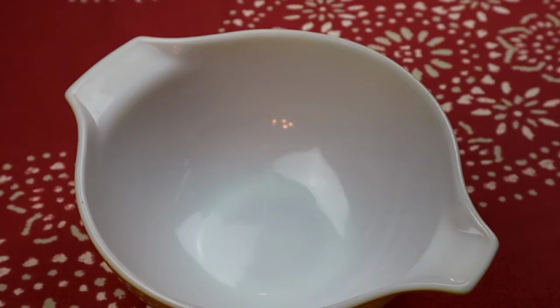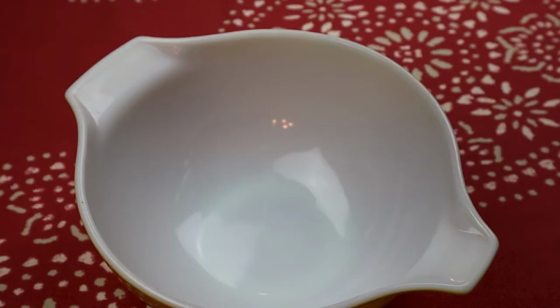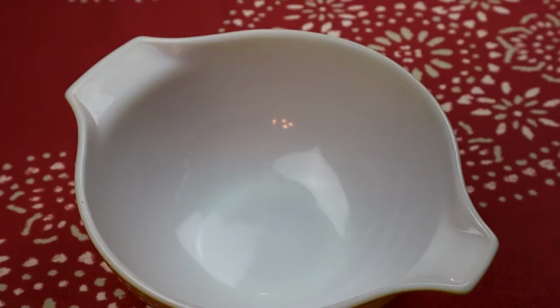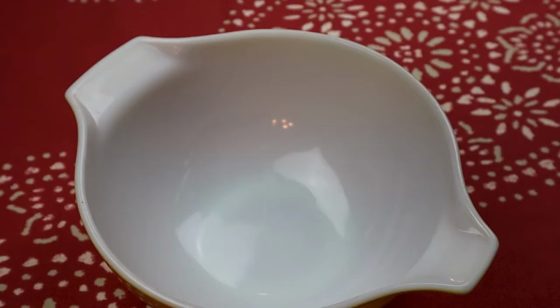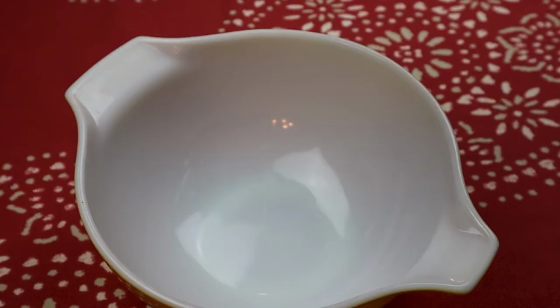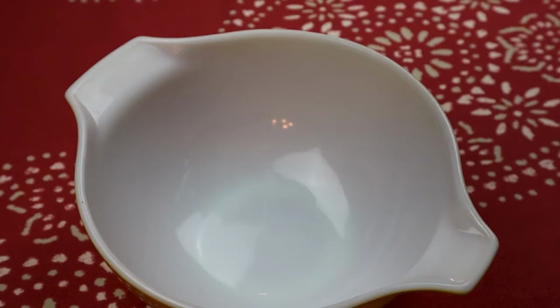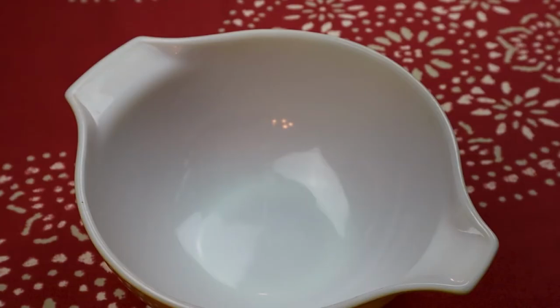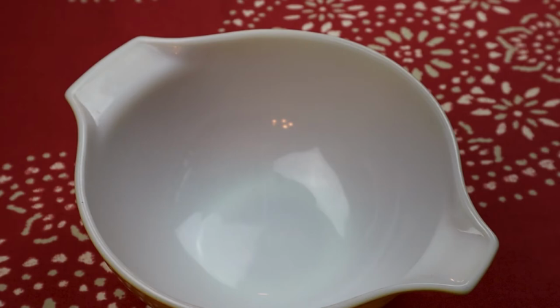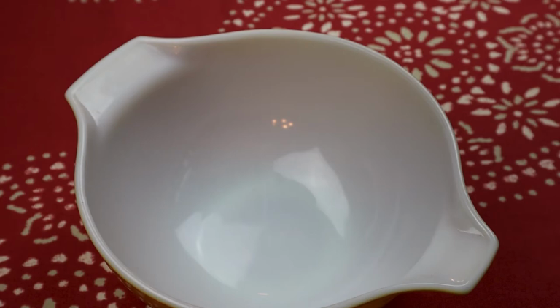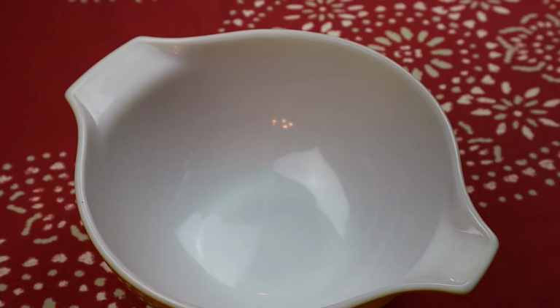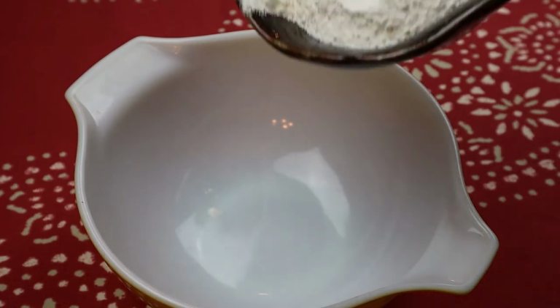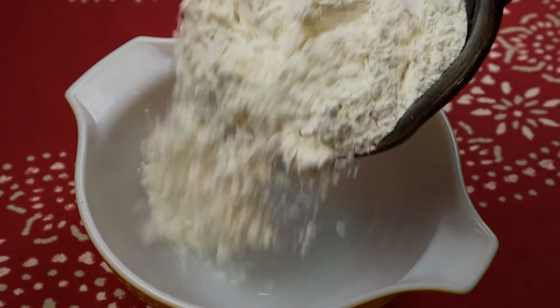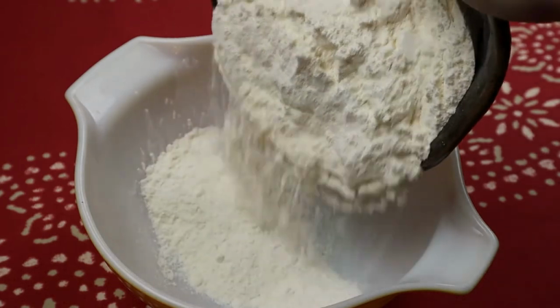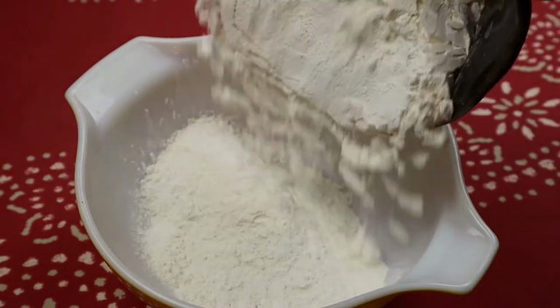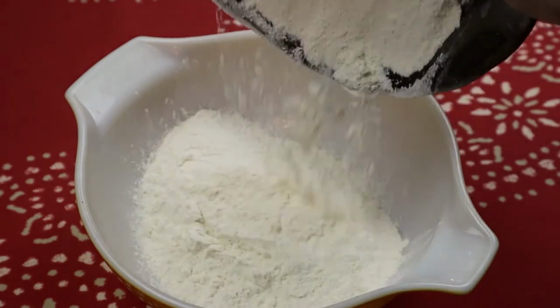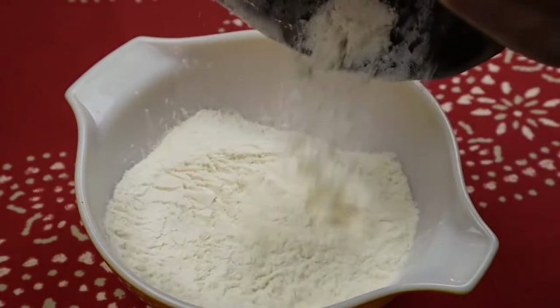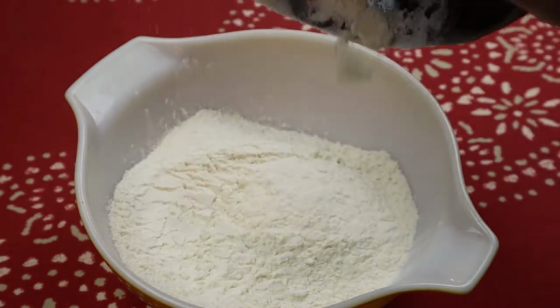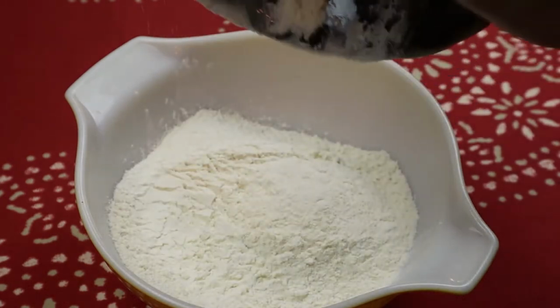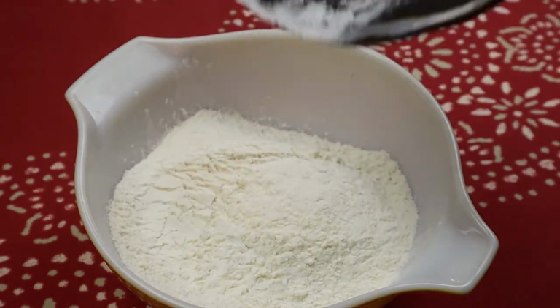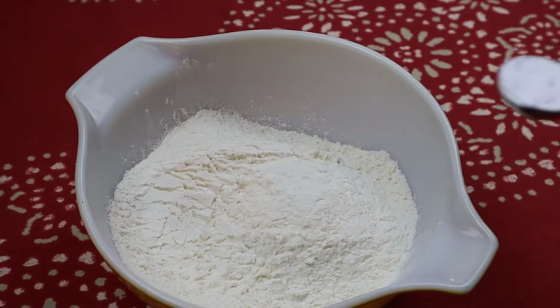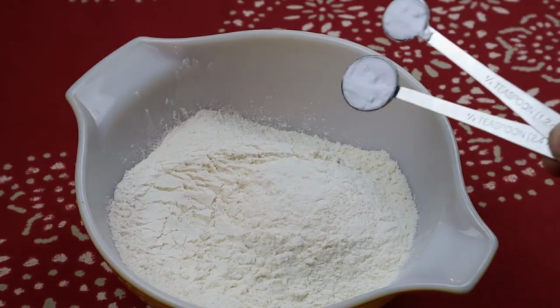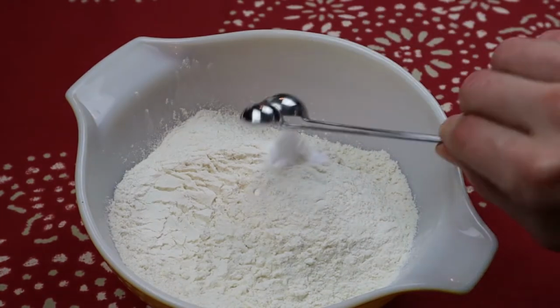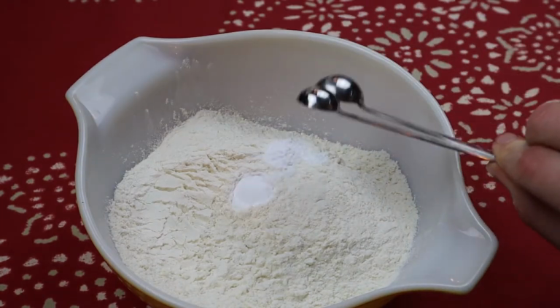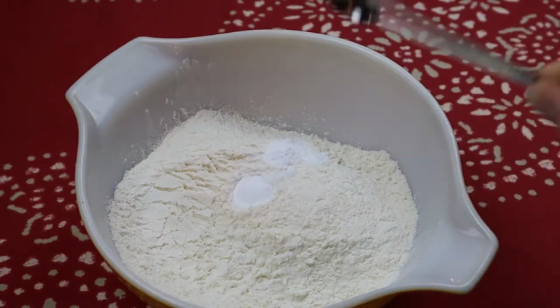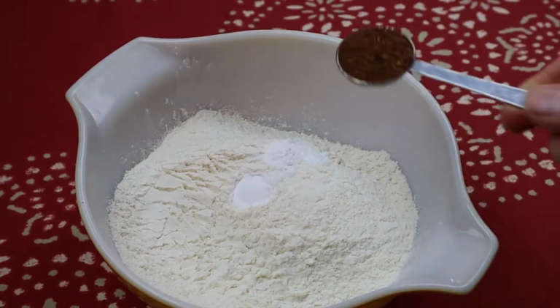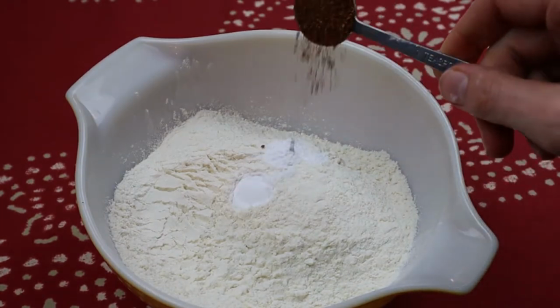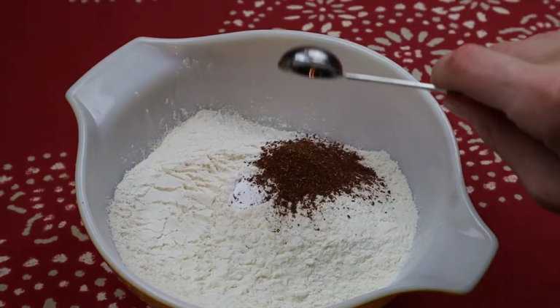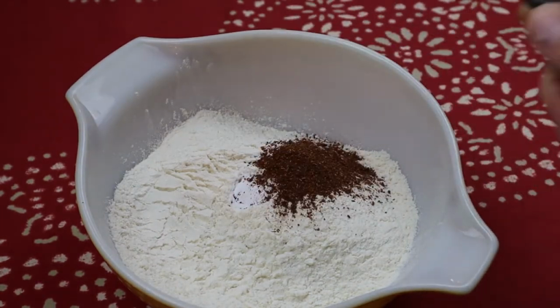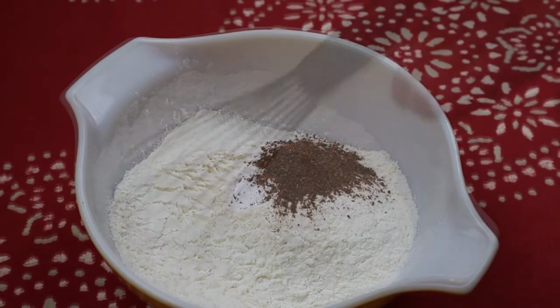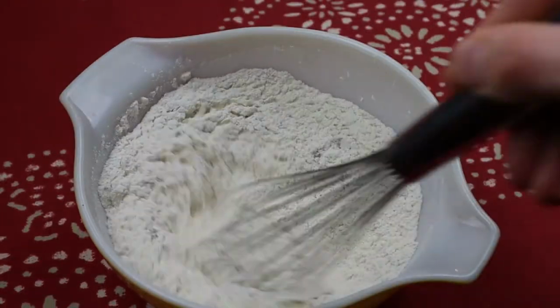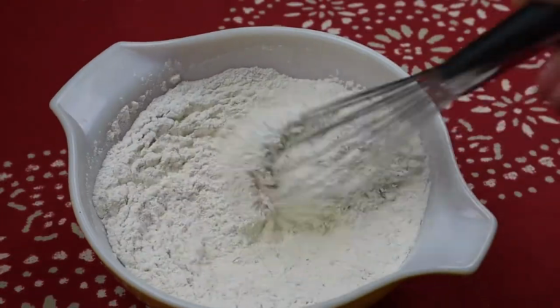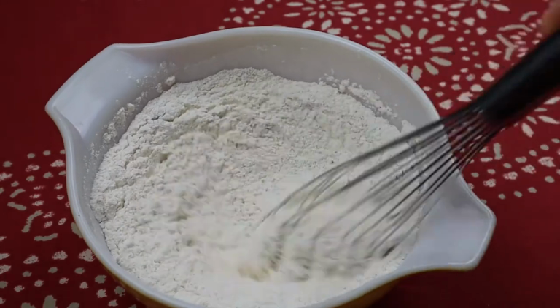Now that the spices are prepped, let's mix the dry ingredients together. Give a little whisk to one and a half cups of all-purpose flour, three-quarter teaspoon of baking soda, and that teaspoon of star anise powder. Mix them all up and set them aside.